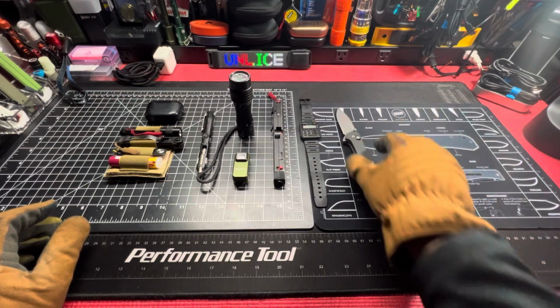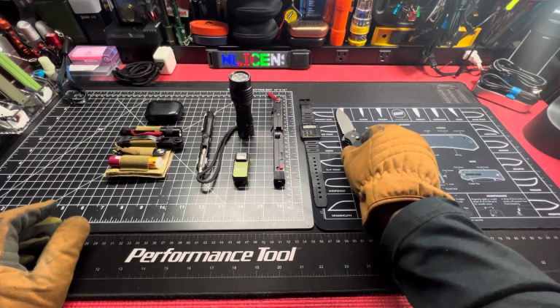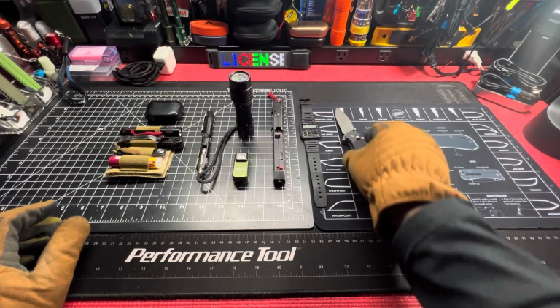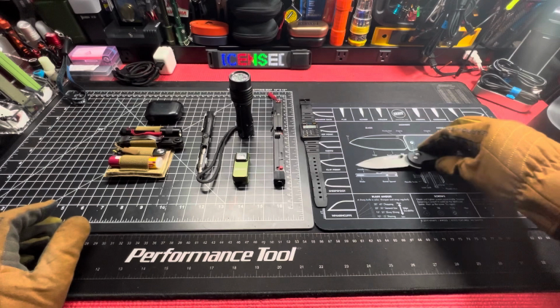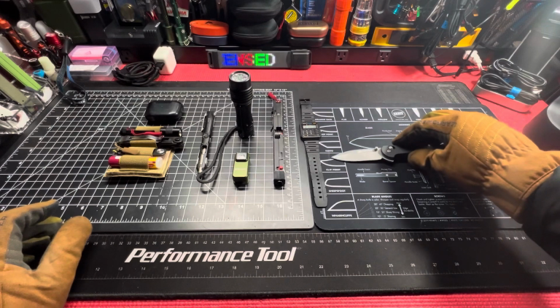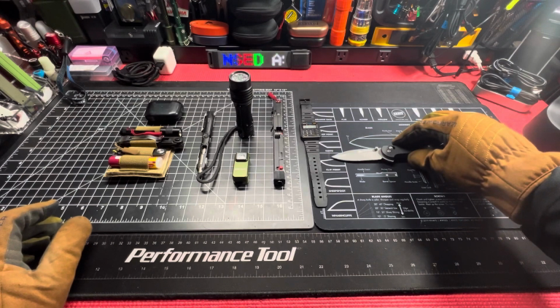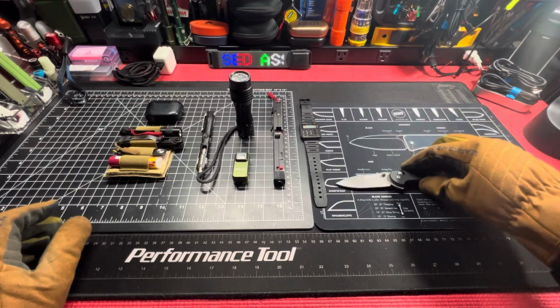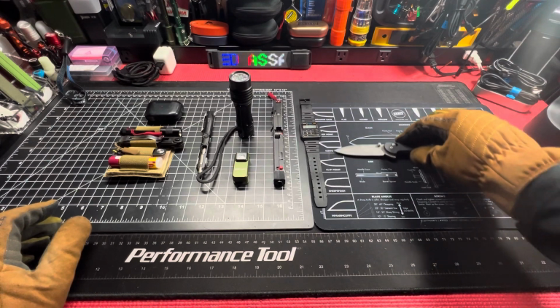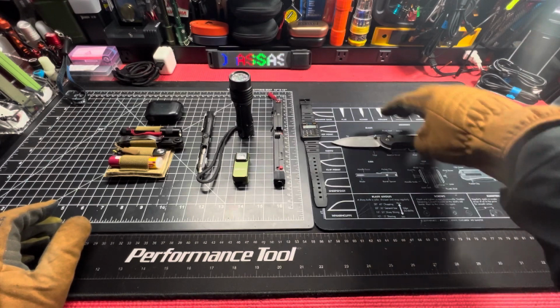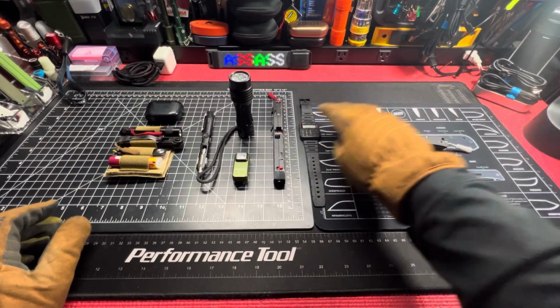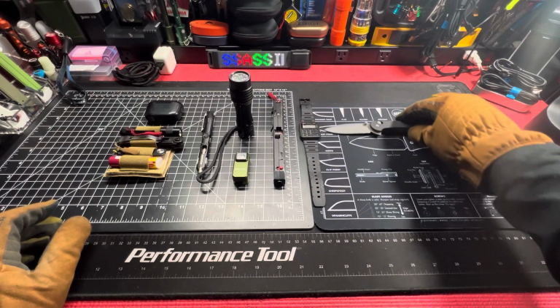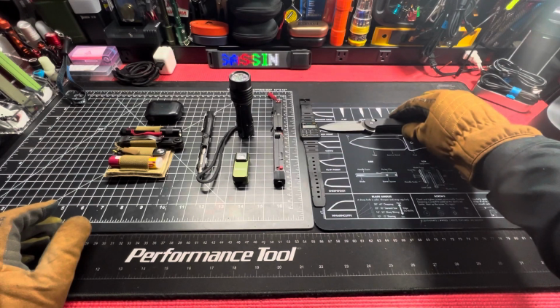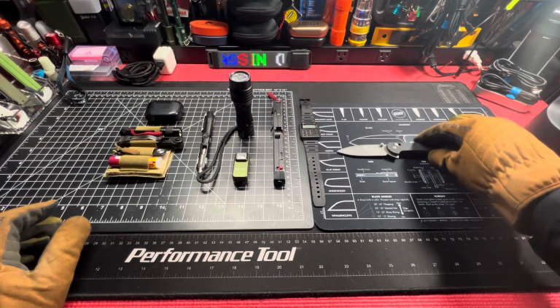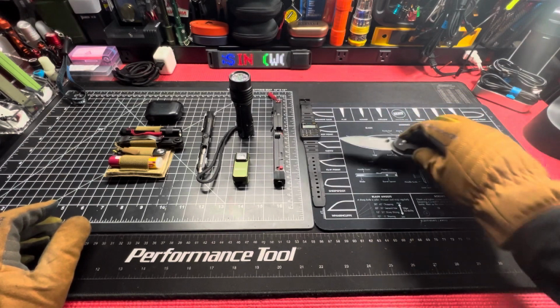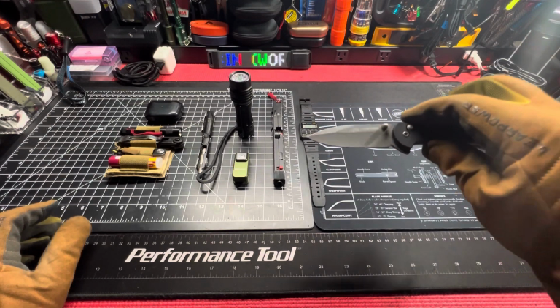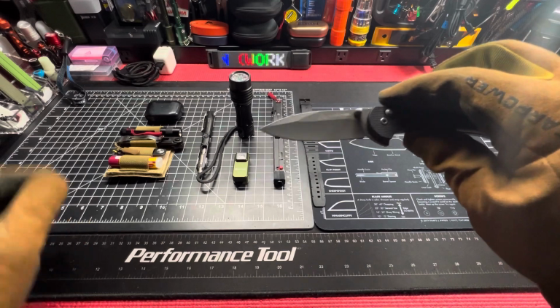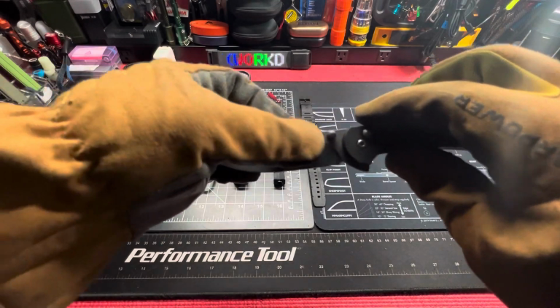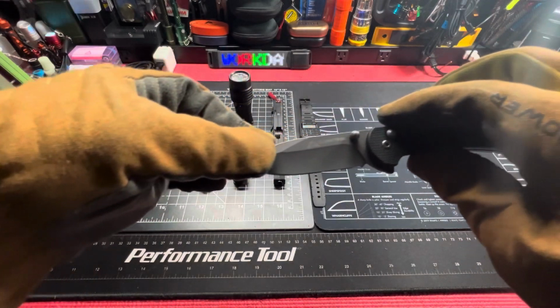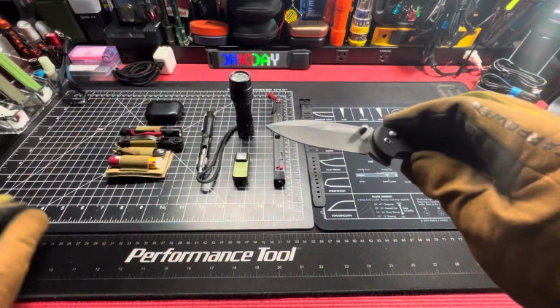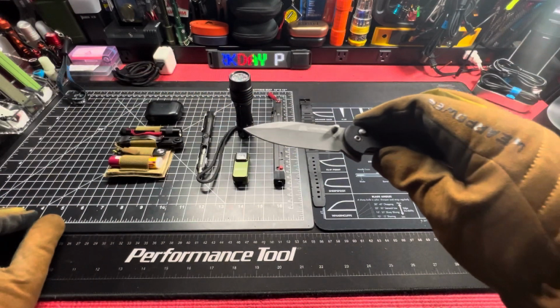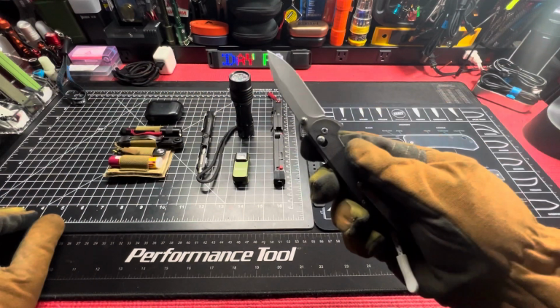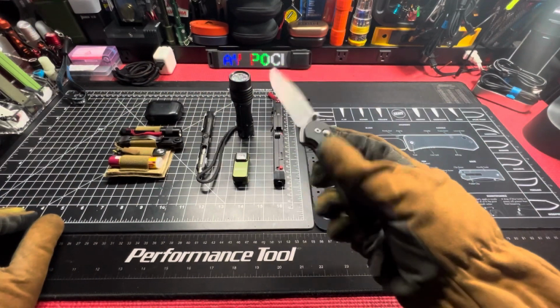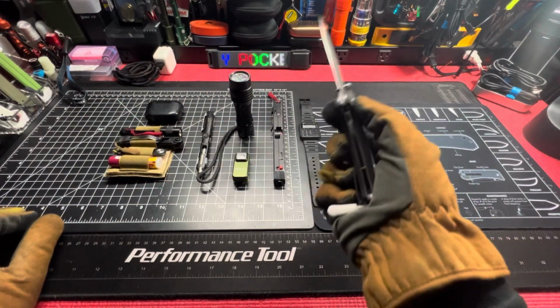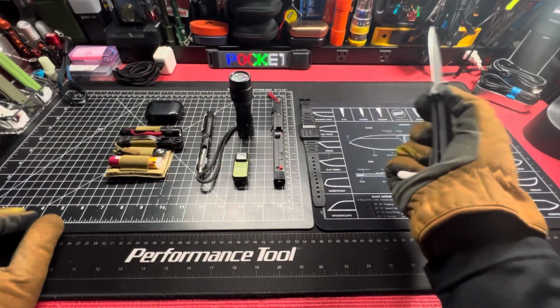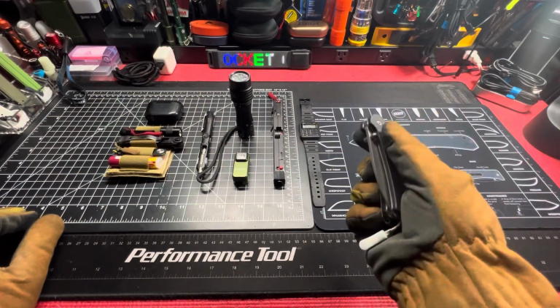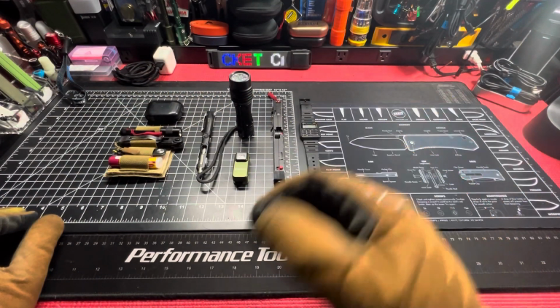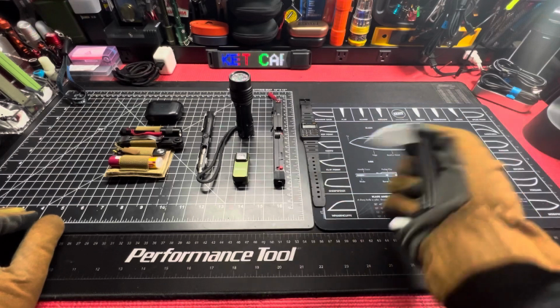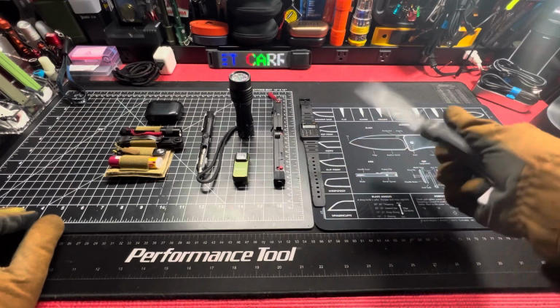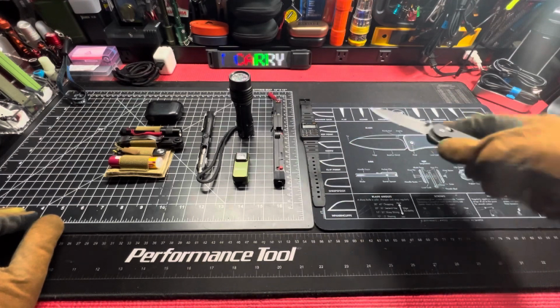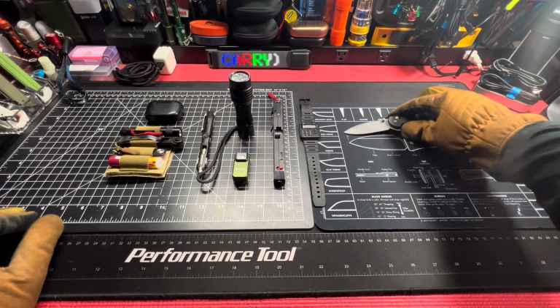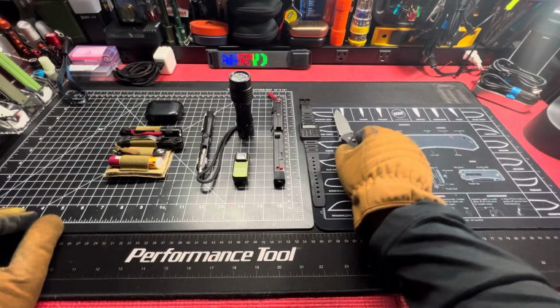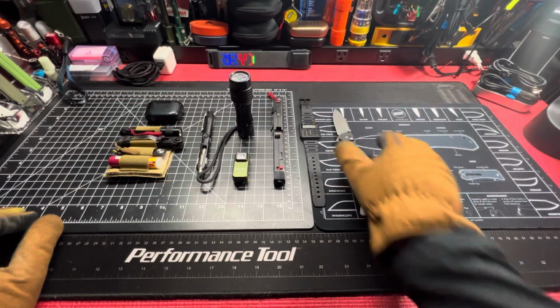Drop point blade, got a little belly on it. I've sharpened it just to sharpen it, because it's a six dollar knife. But yeah, that's what I'll be carrying tomorrow — Ozark Trail axis lock.